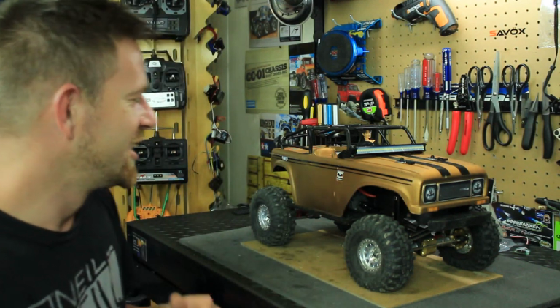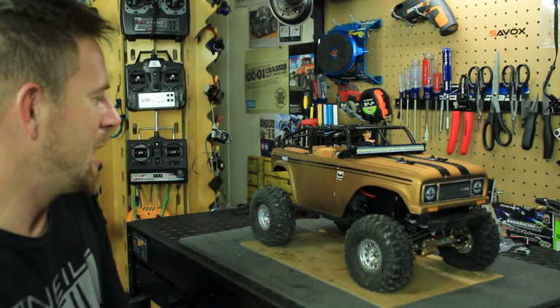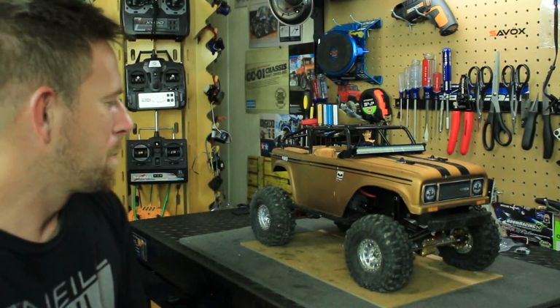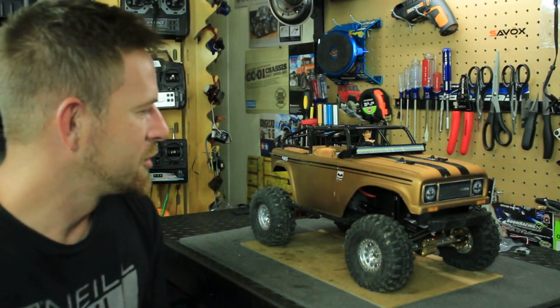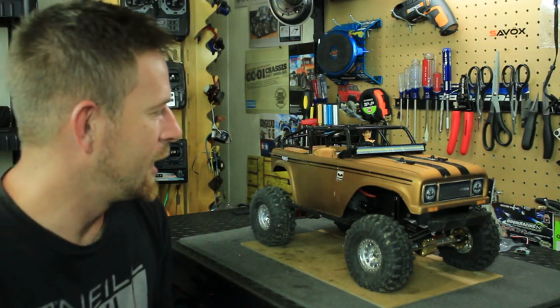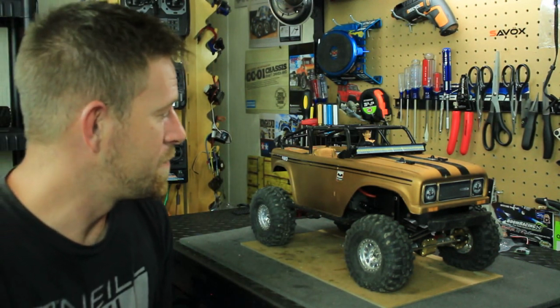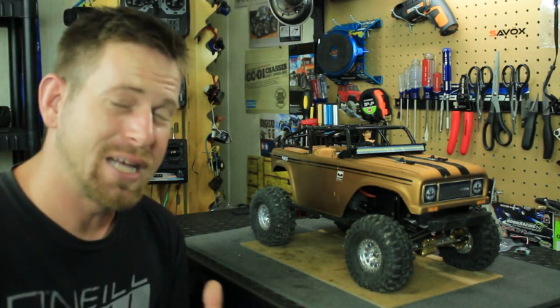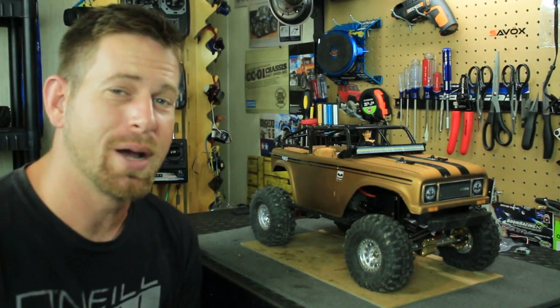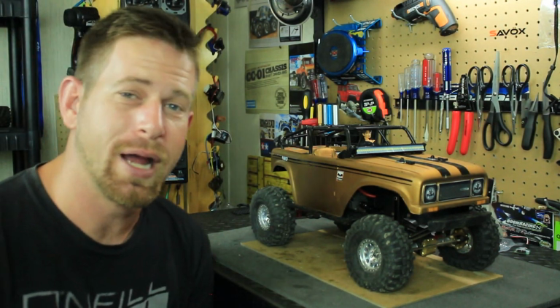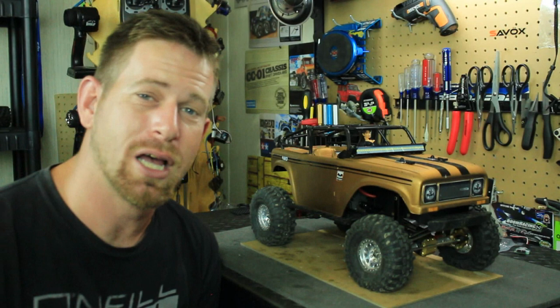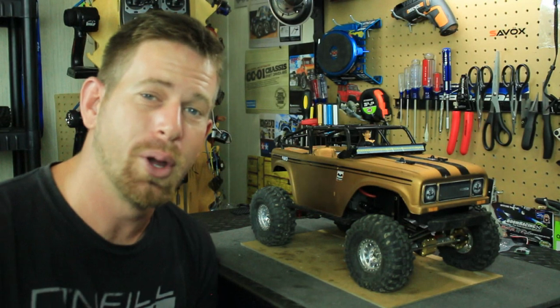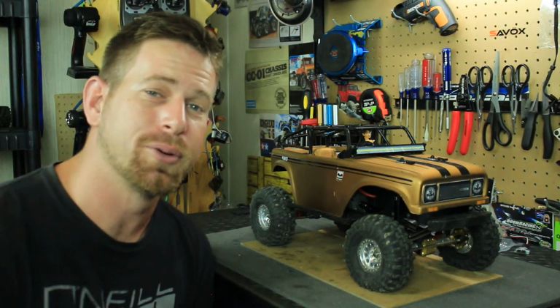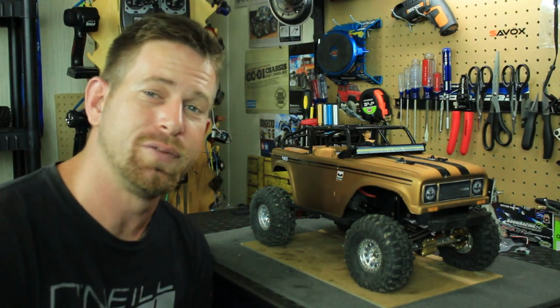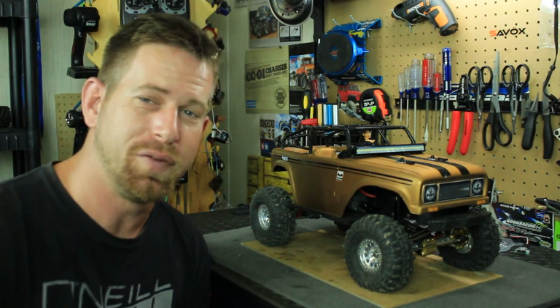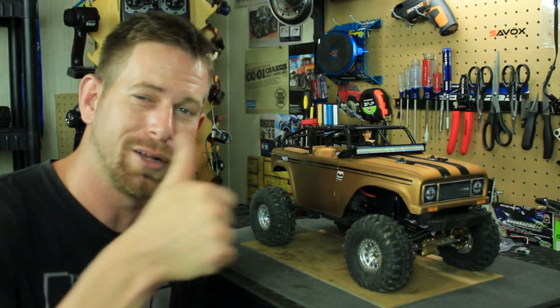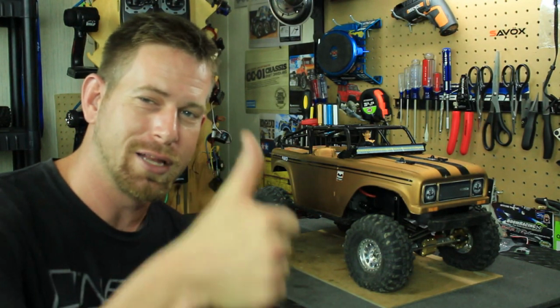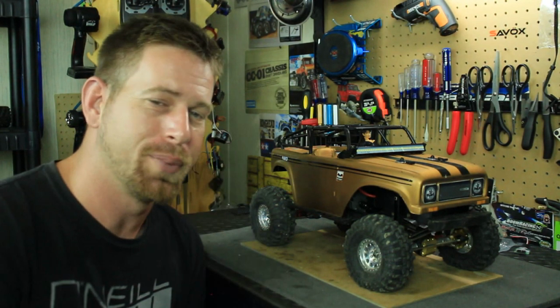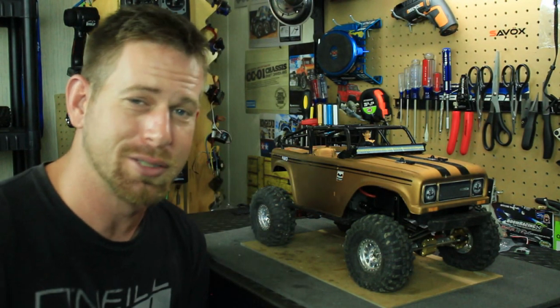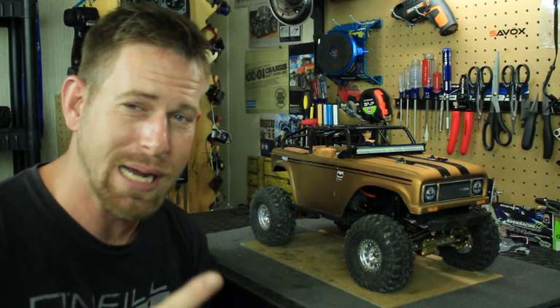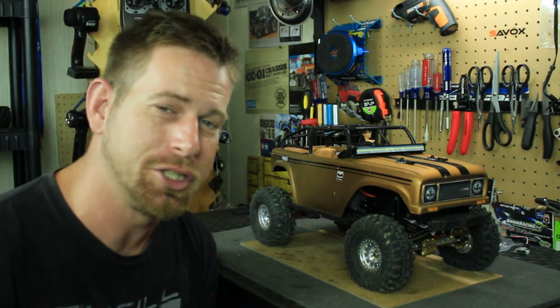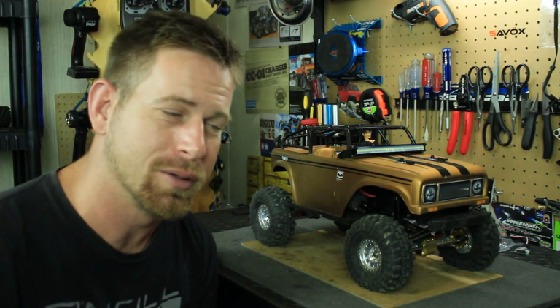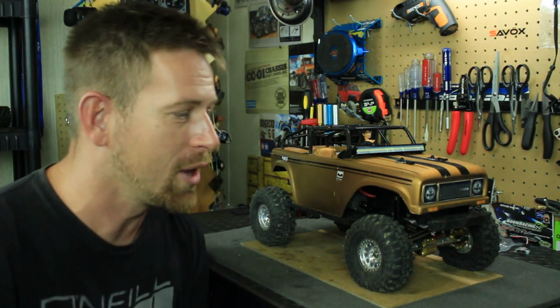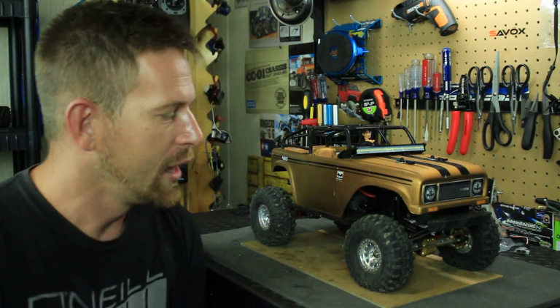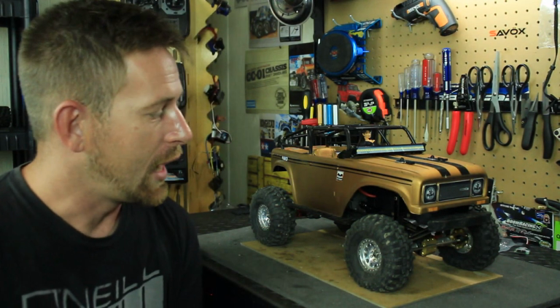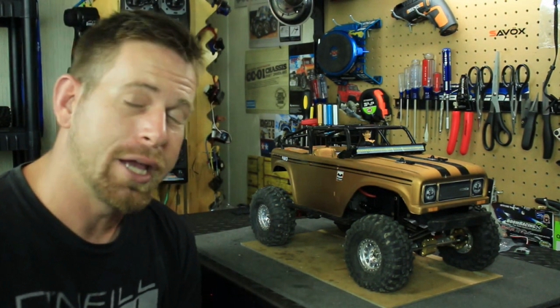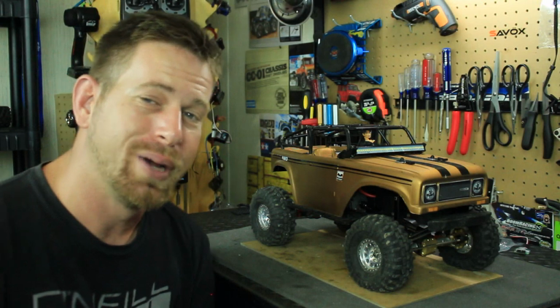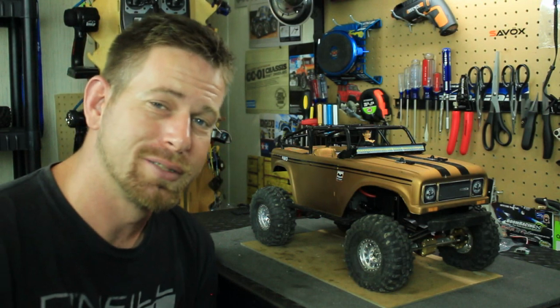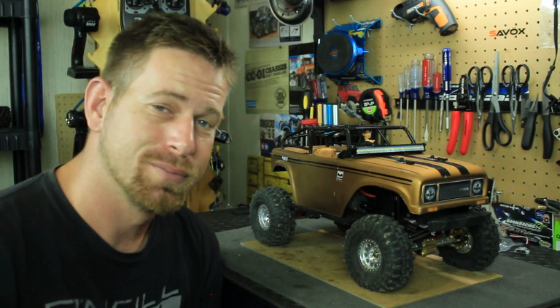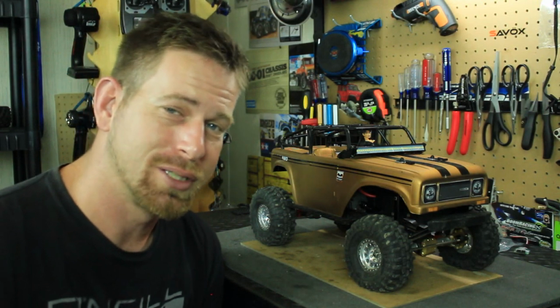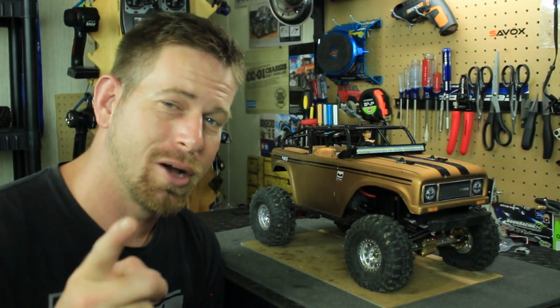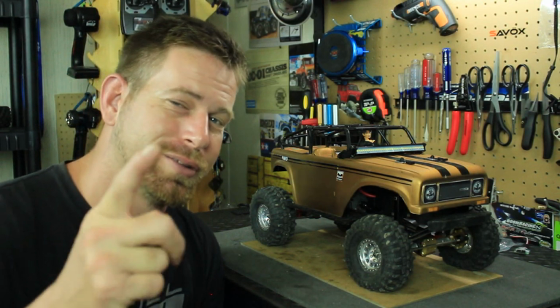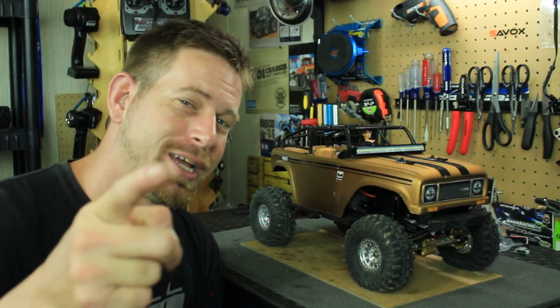That's it my friends. I hope you all enjoyed this video. If you did, click that like button and subscribe to the channel. Like always, I'll see y'all later.